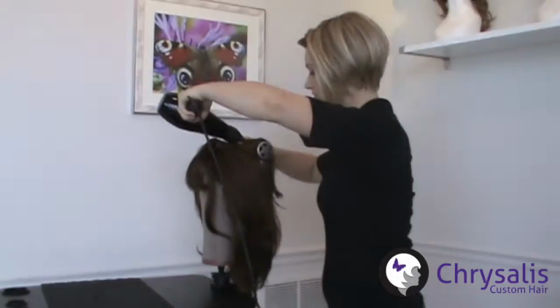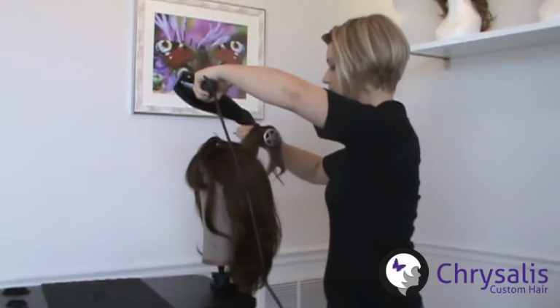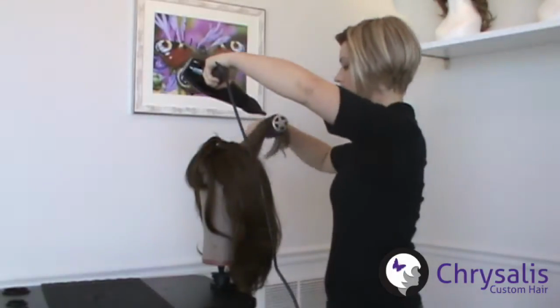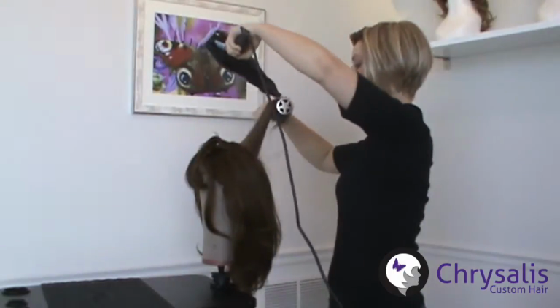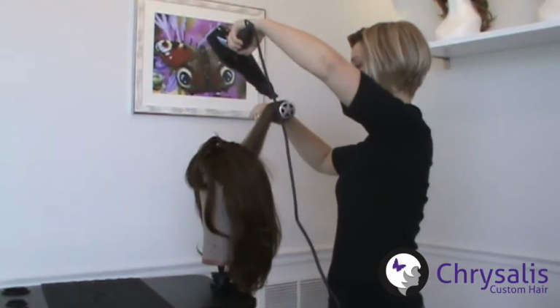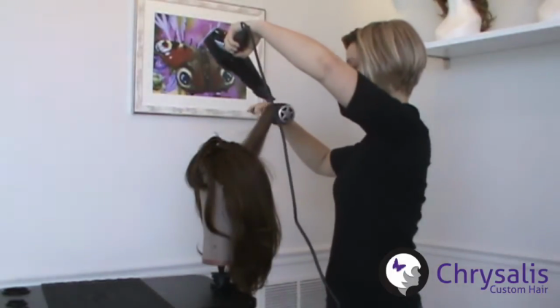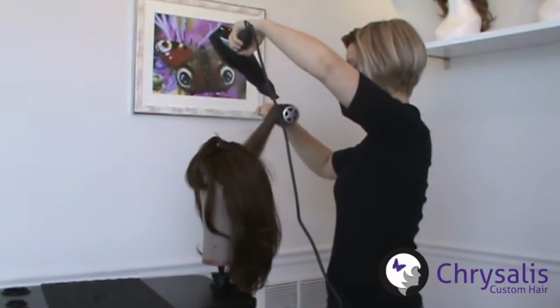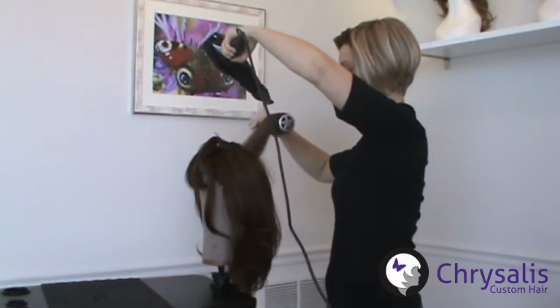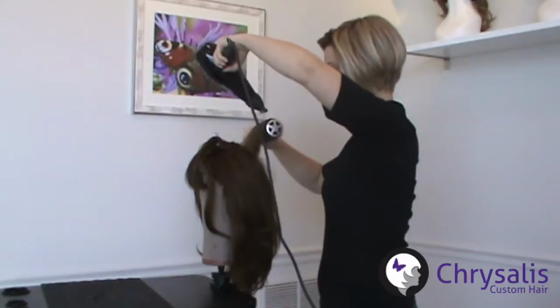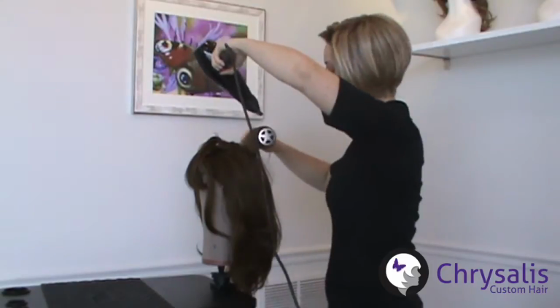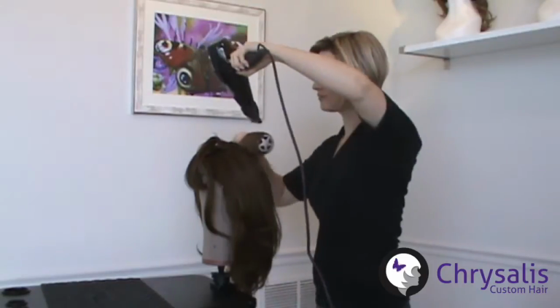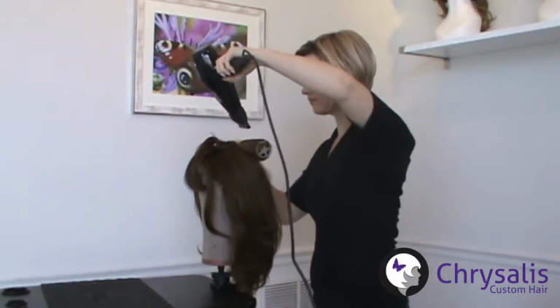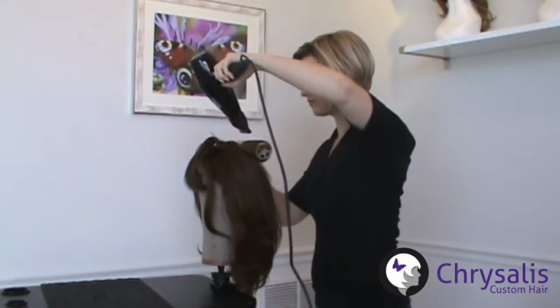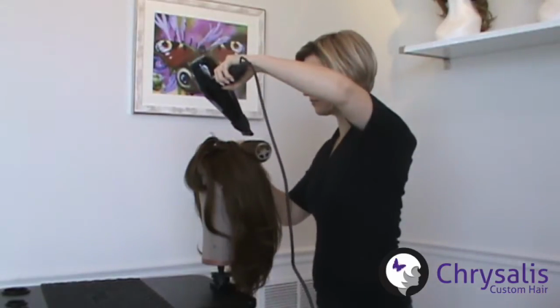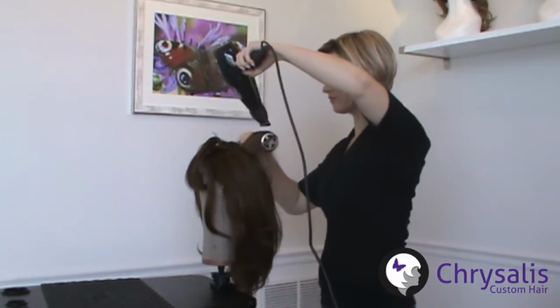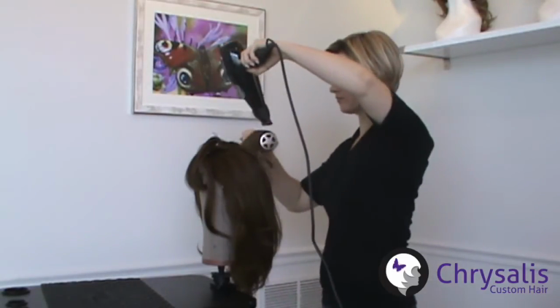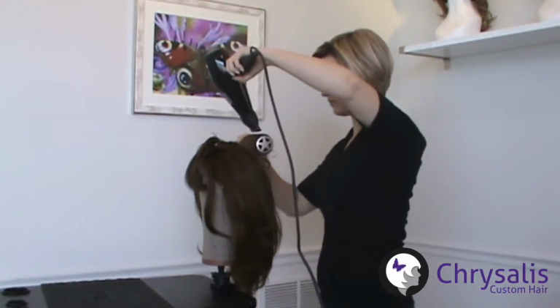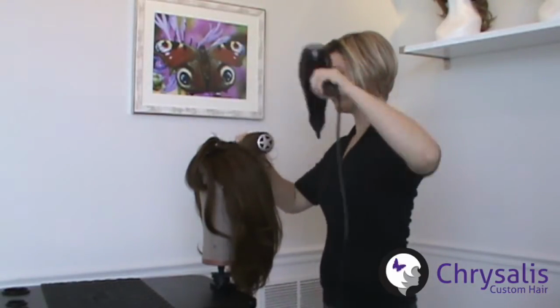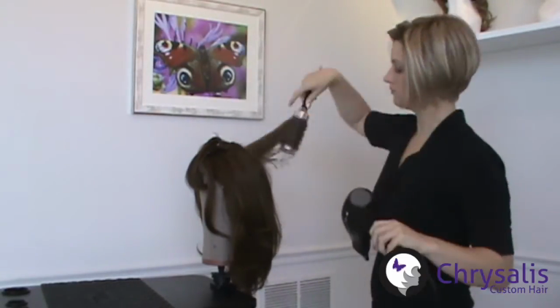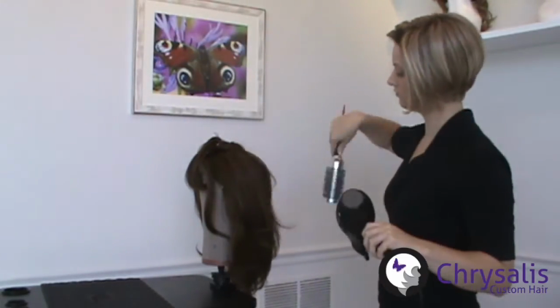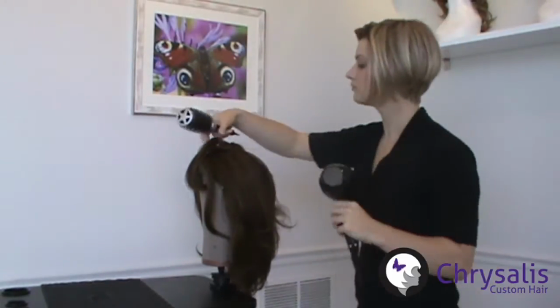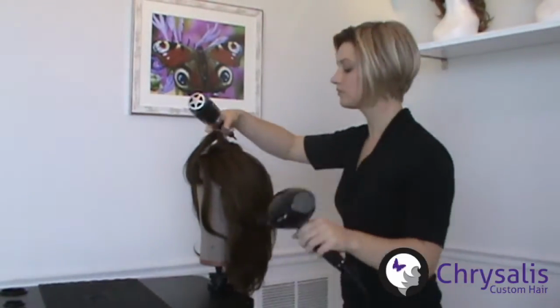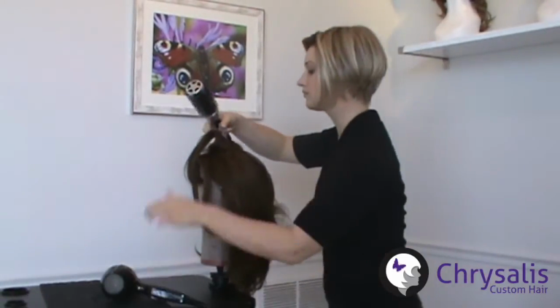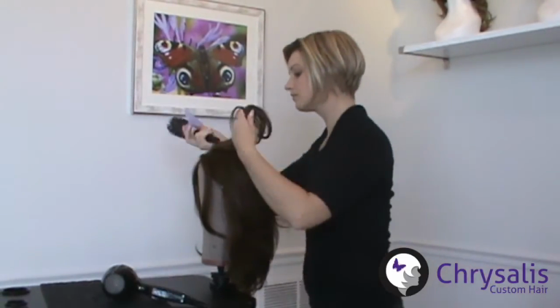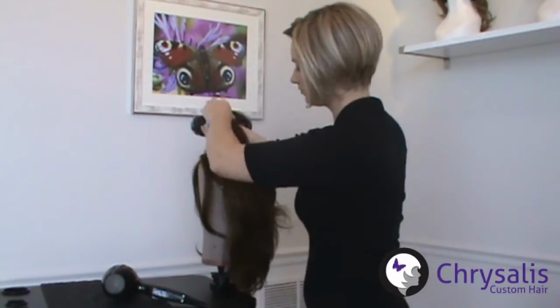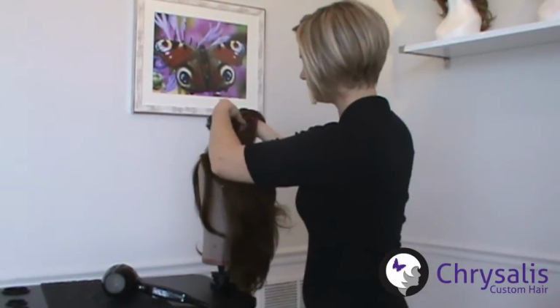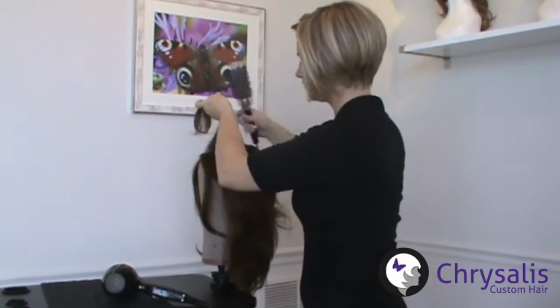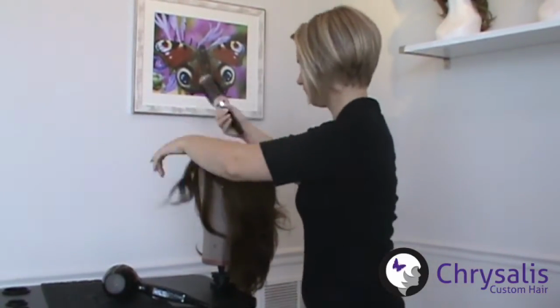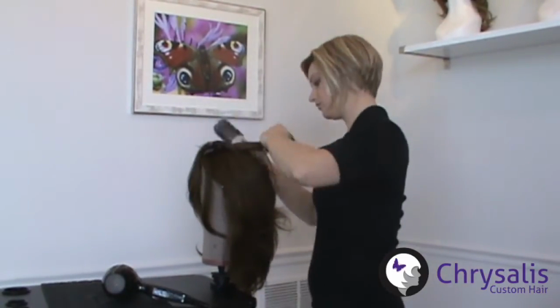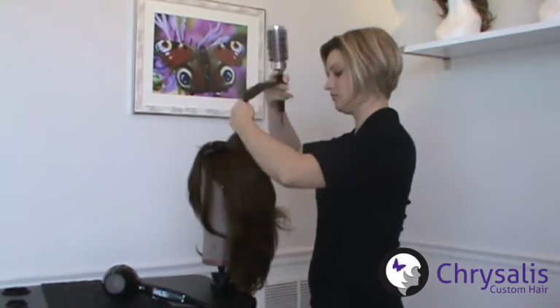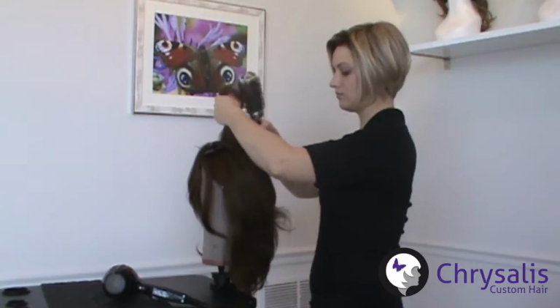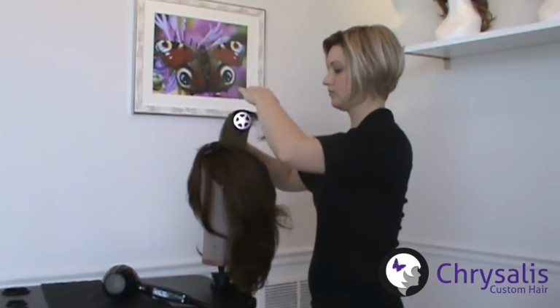For added volume, divide the top of your hair into horizontal sections and dry the hair straight up, repeating the round brush technique.